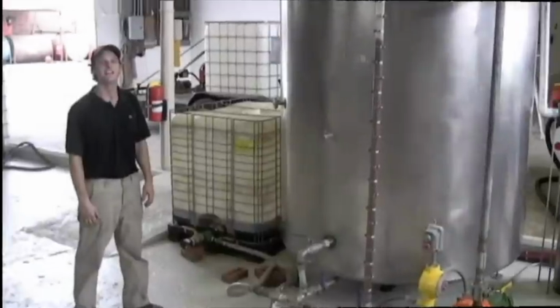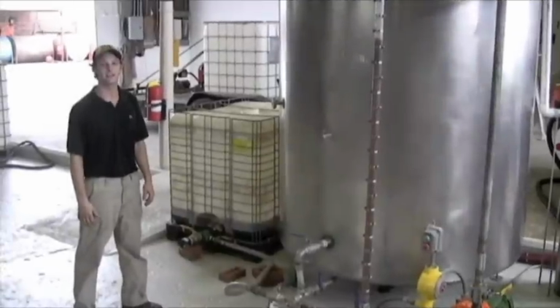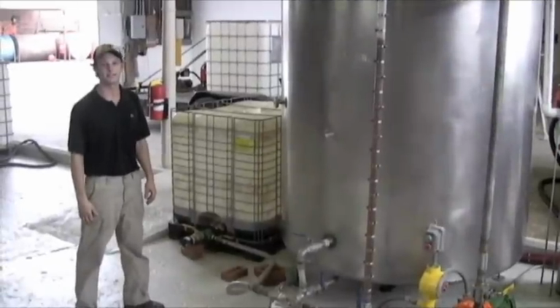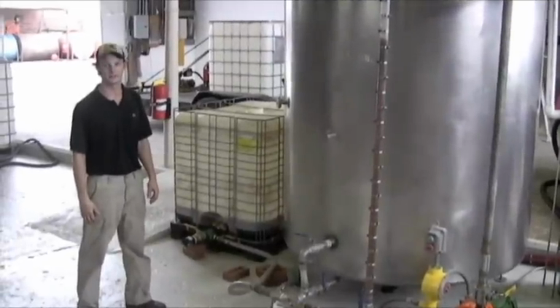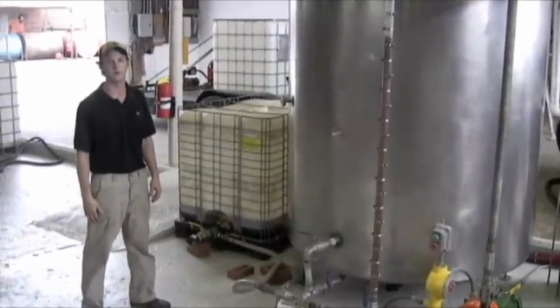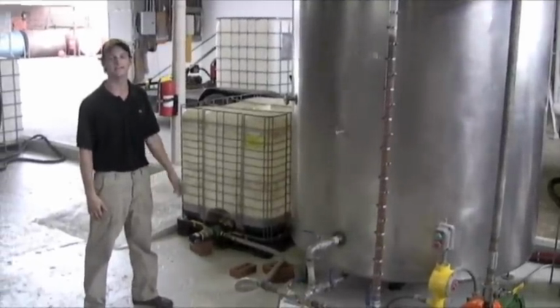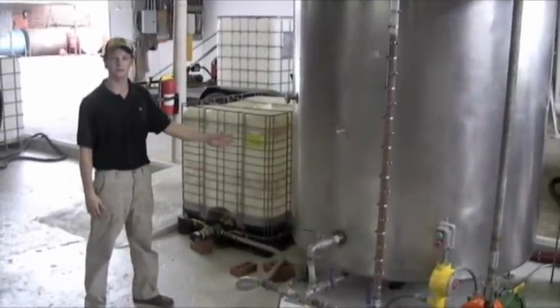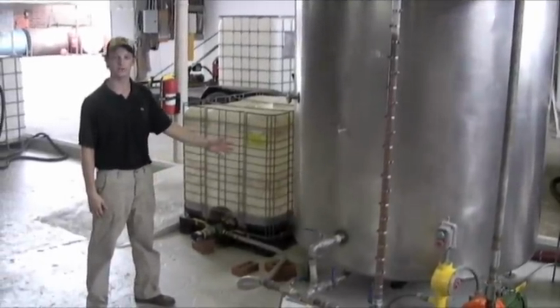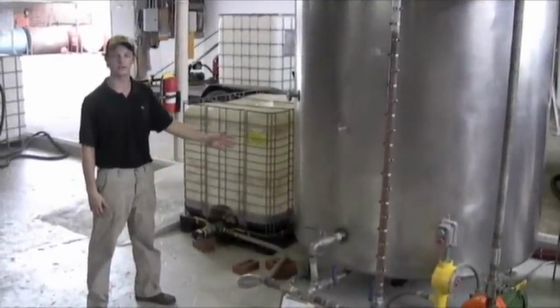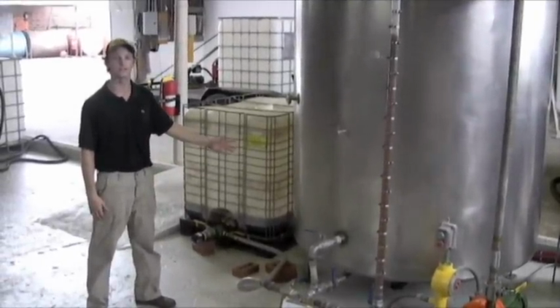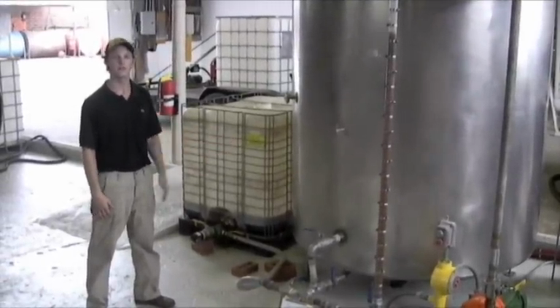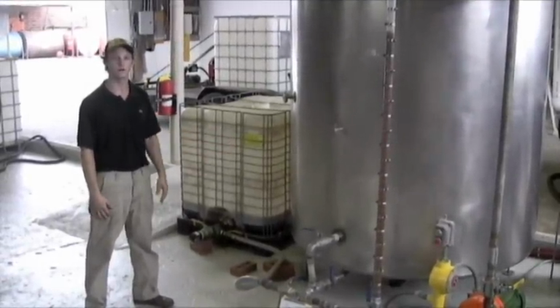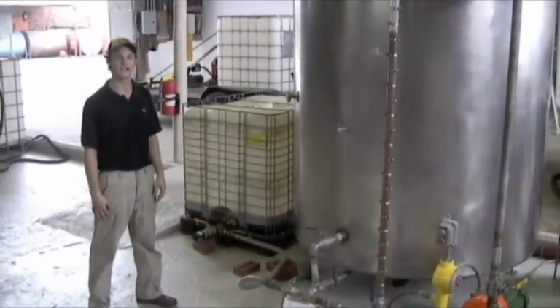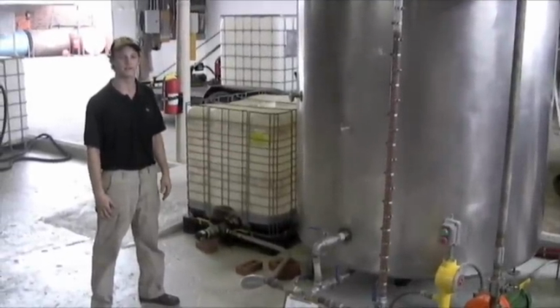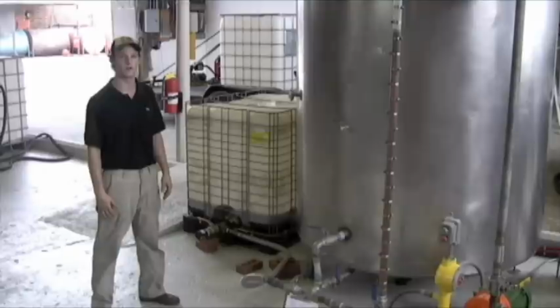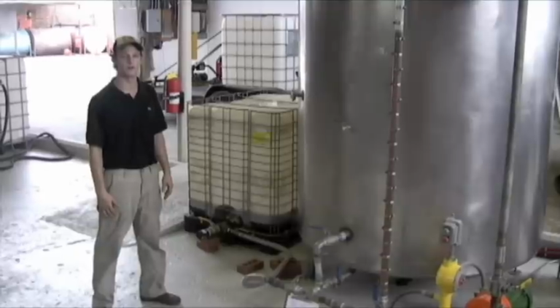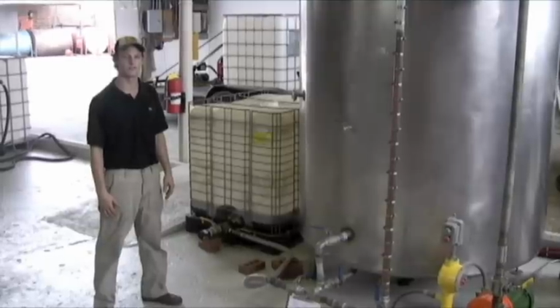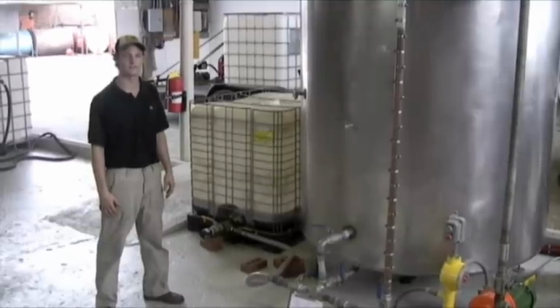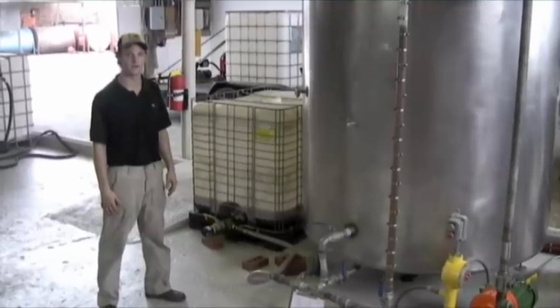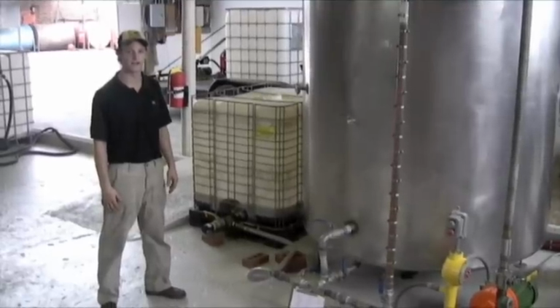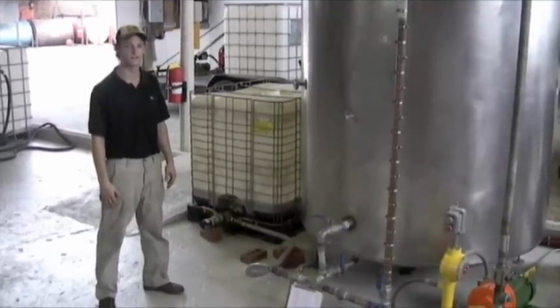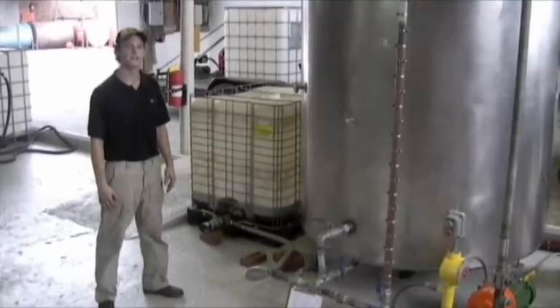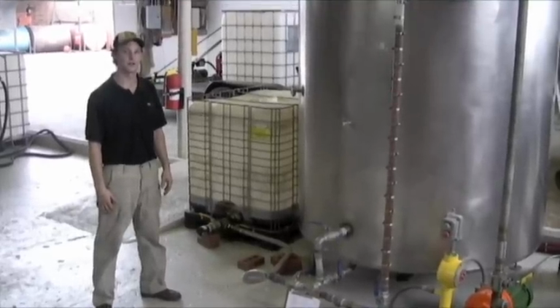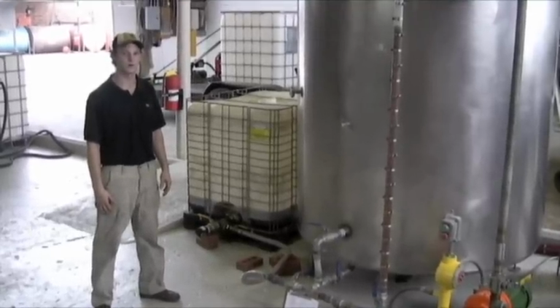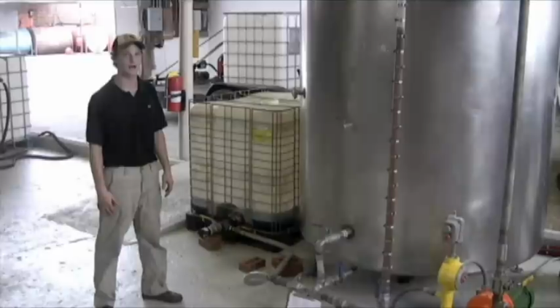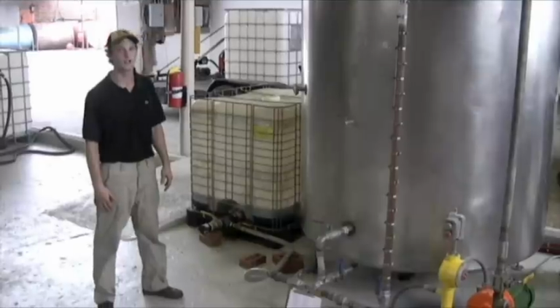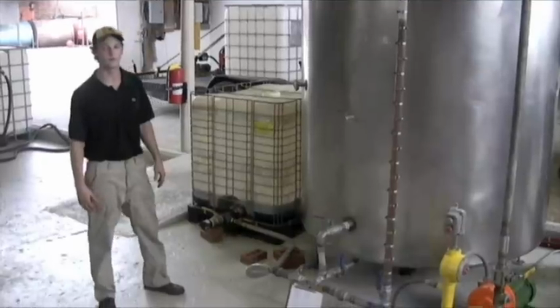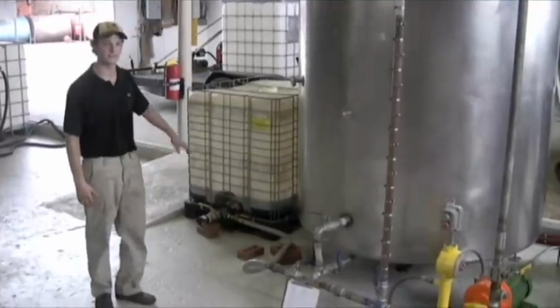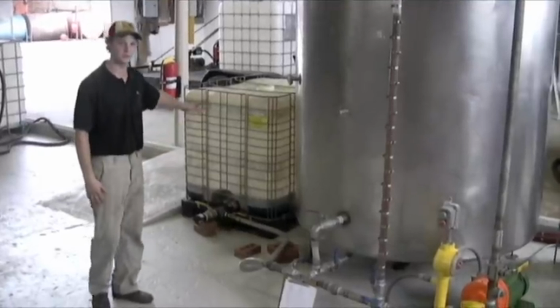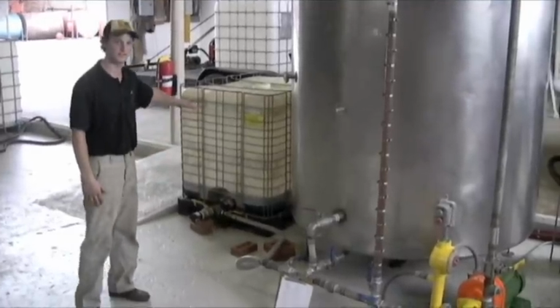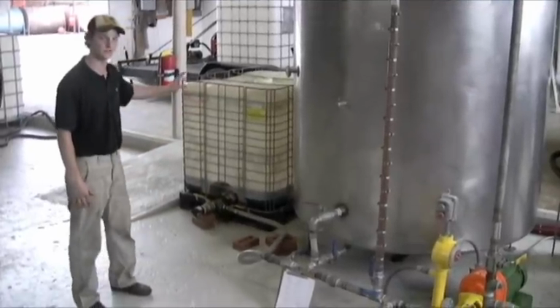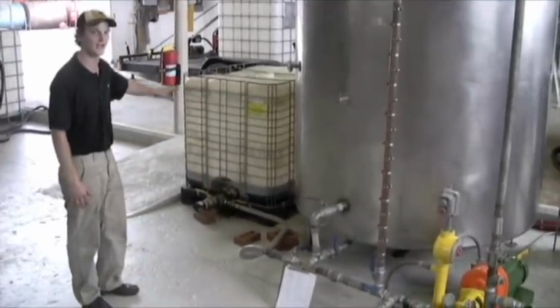The settling process is pretty simple. The tank is heated to 130 degrees and the water, being heavier than the oil, falls to the bottom along with the solids. Then we drain the water and solids over into this 250 gallon sludge tank.